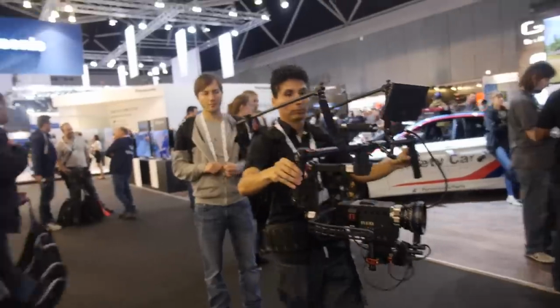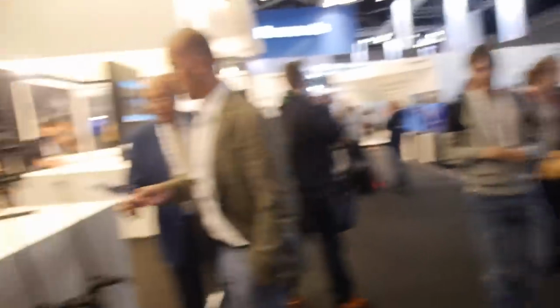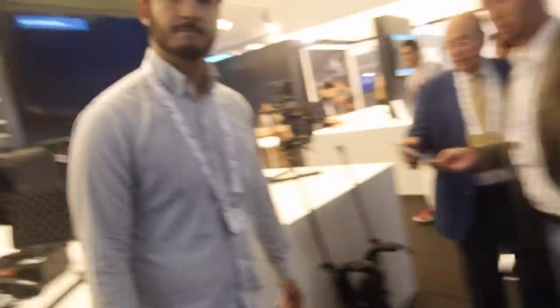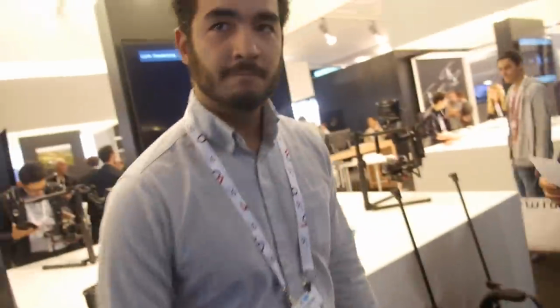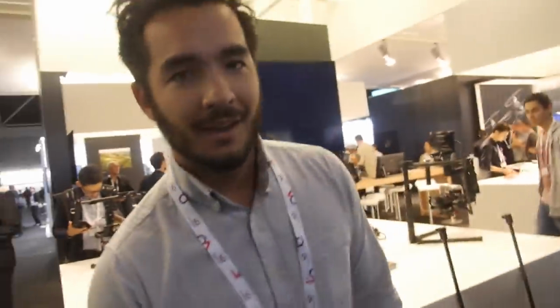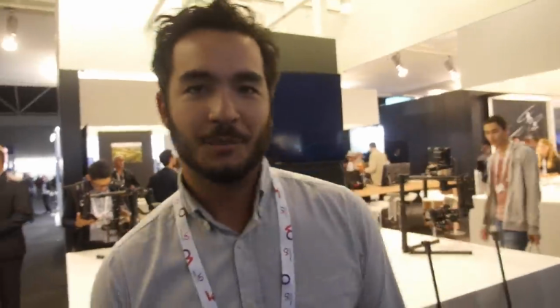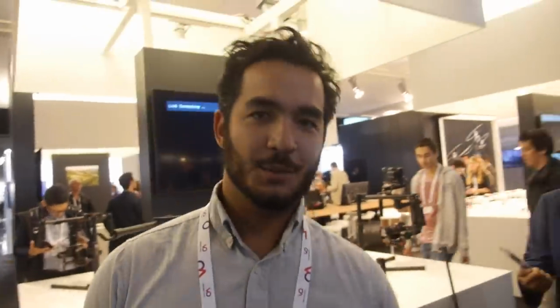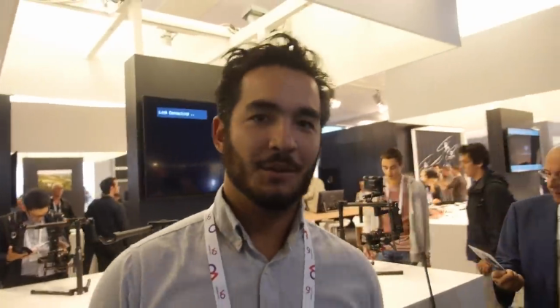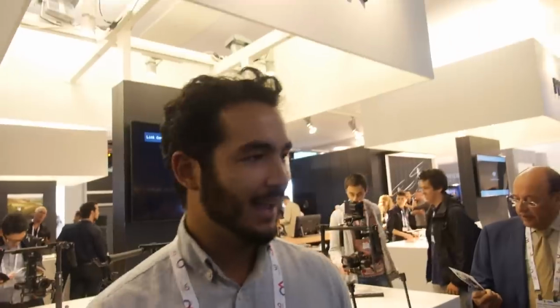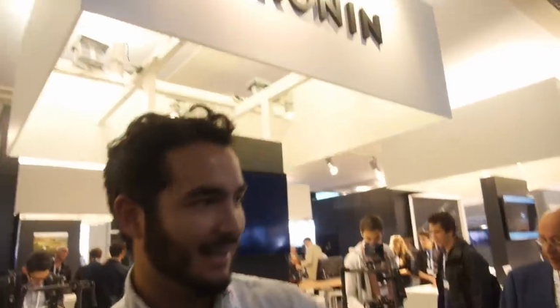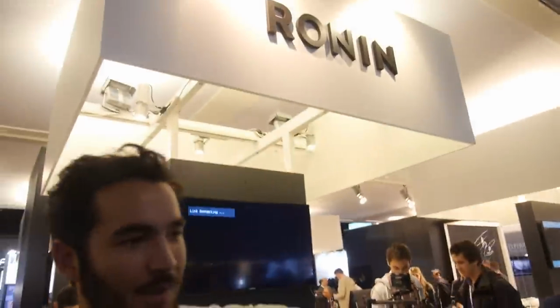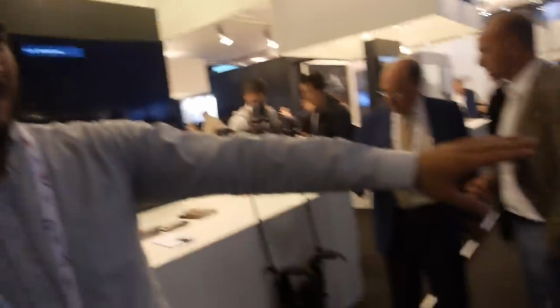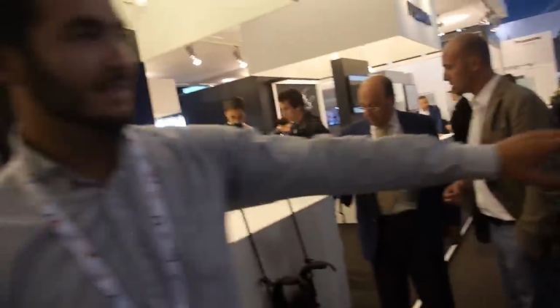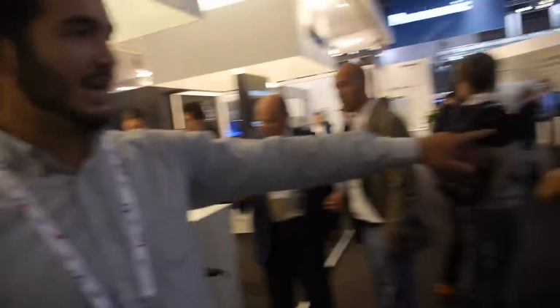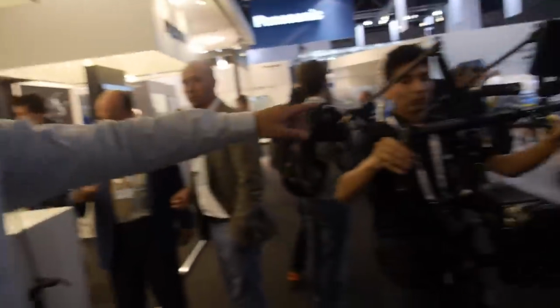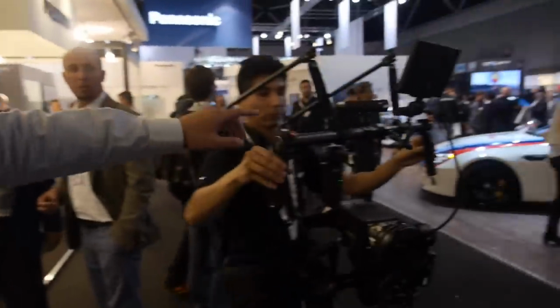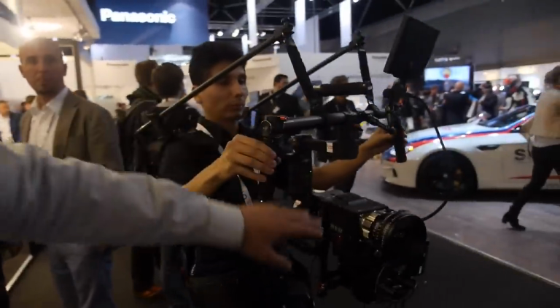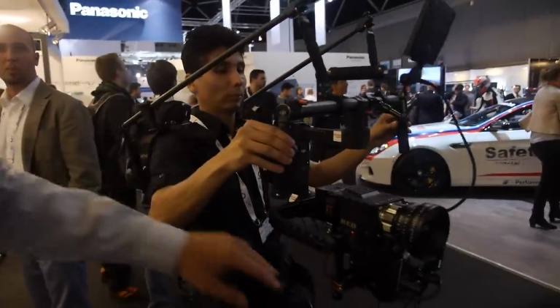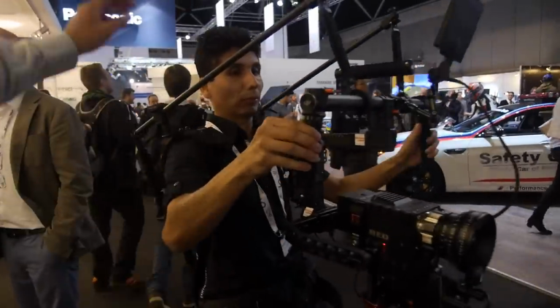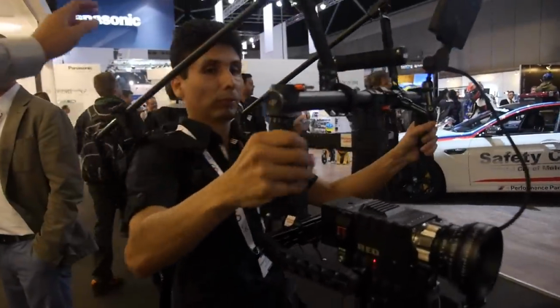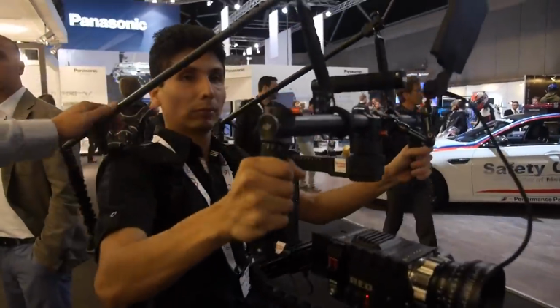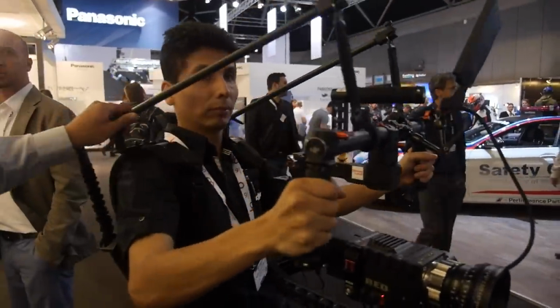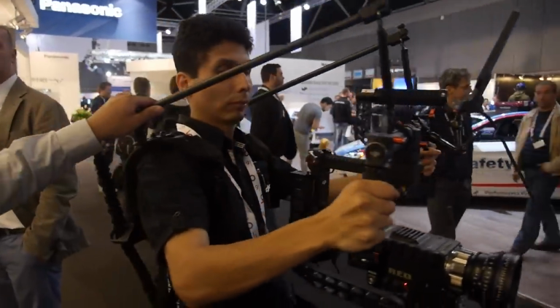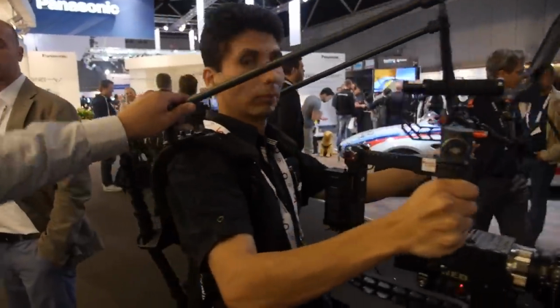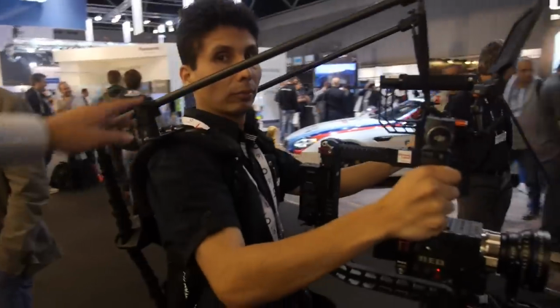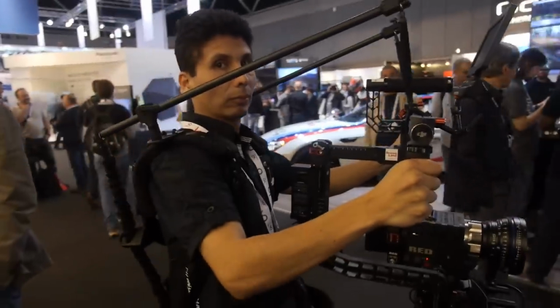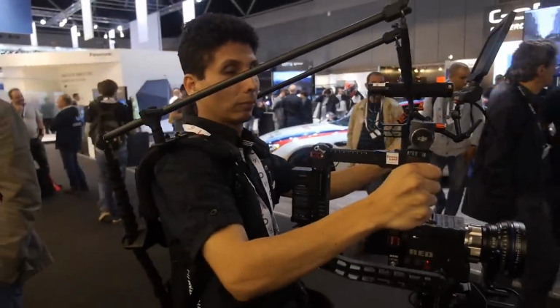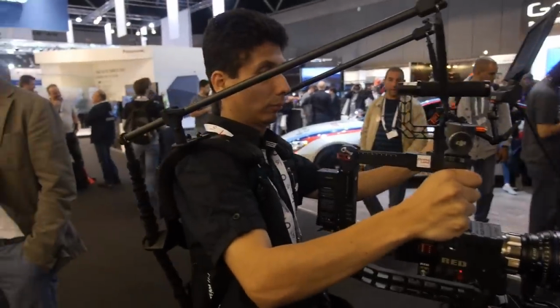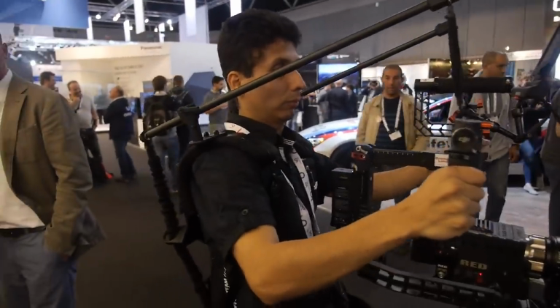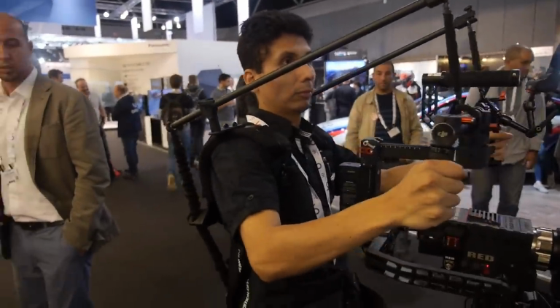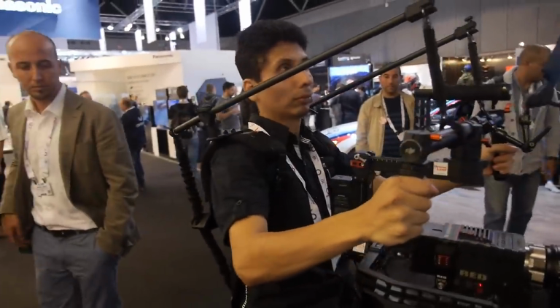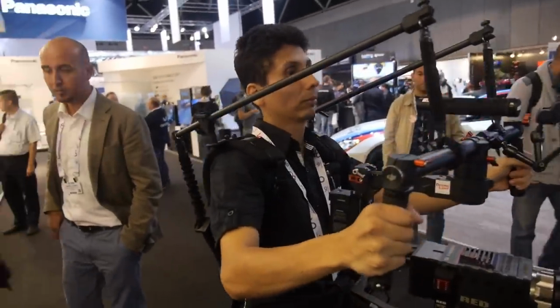I'm Kenji with ReadyRig. What we have here is a DJI Ronin and a RED camera operating off the ReadyRig. ReadyRig is $2,000 US dollars and it's sold online on our website.